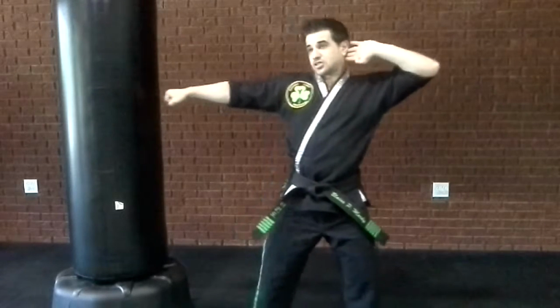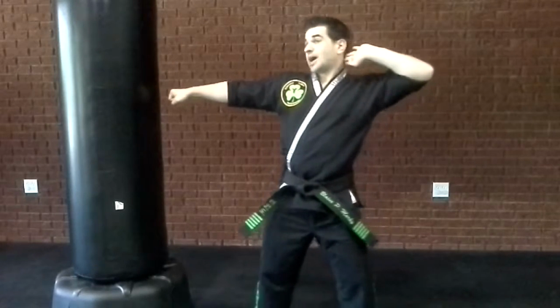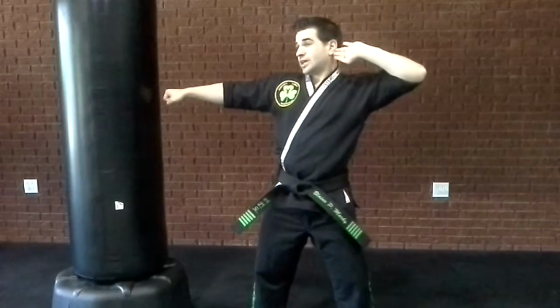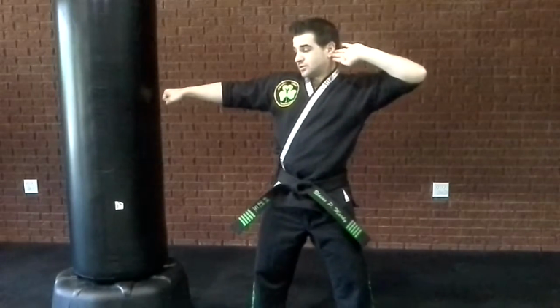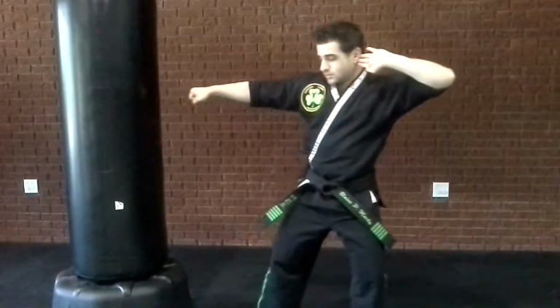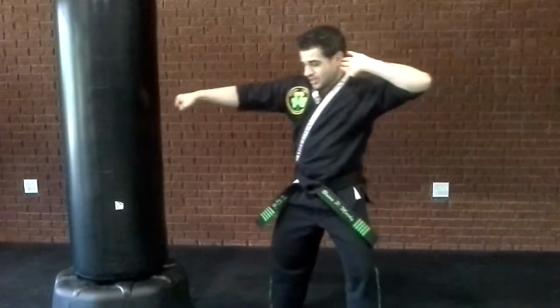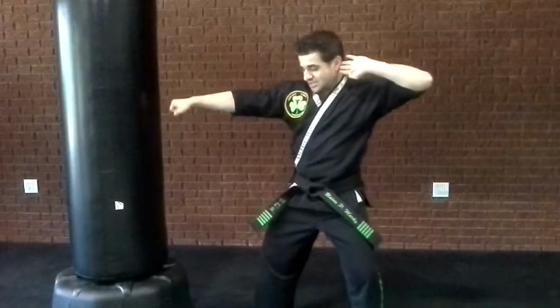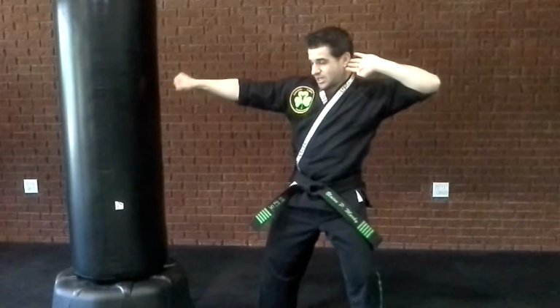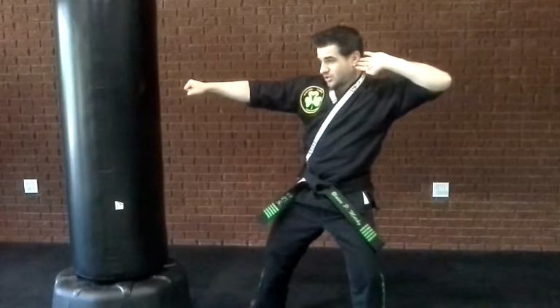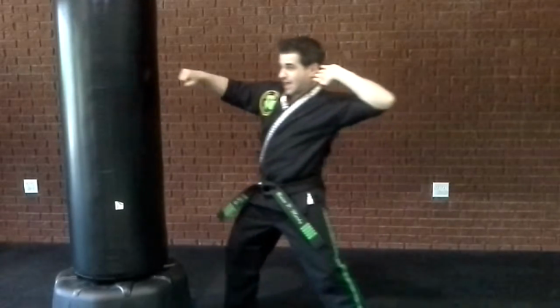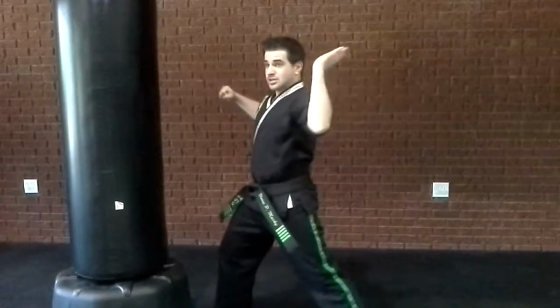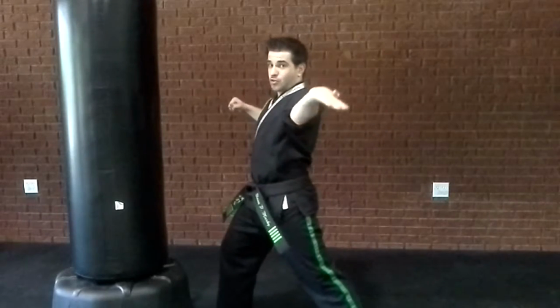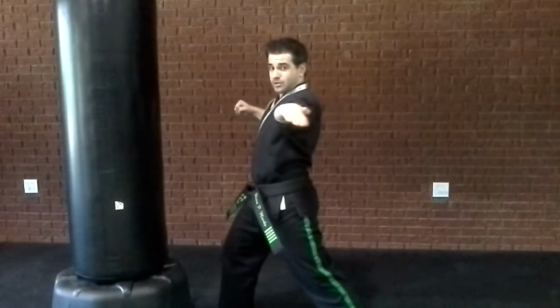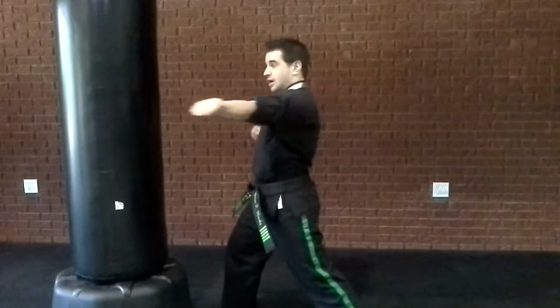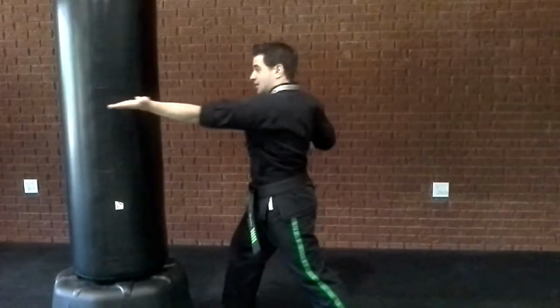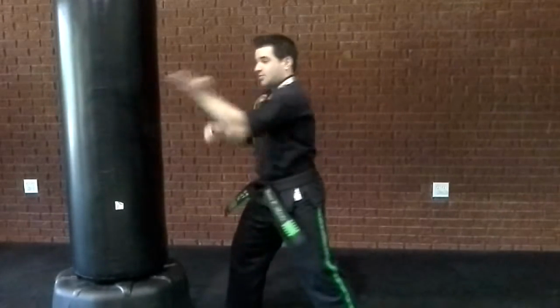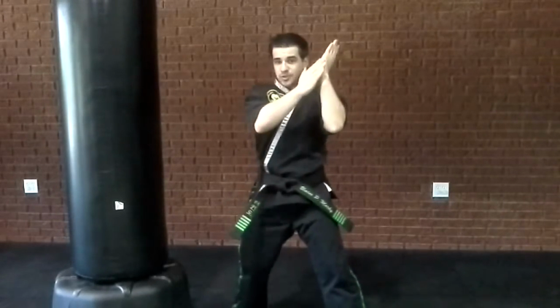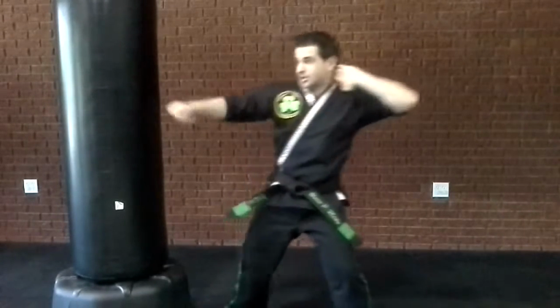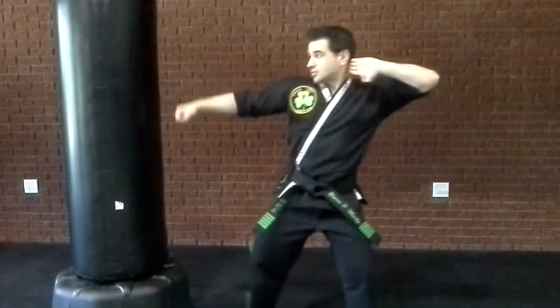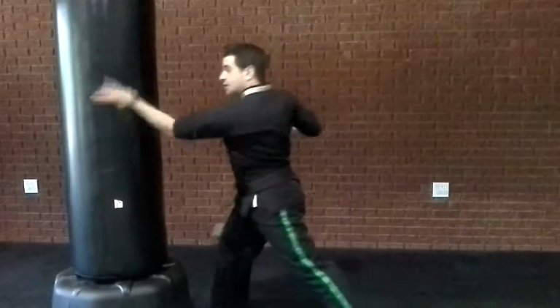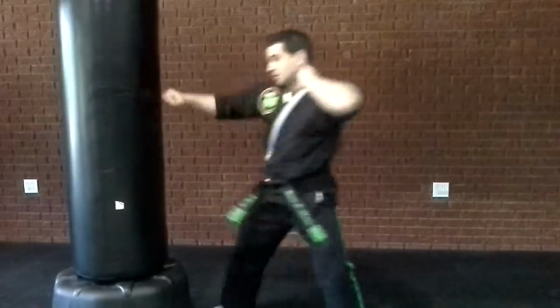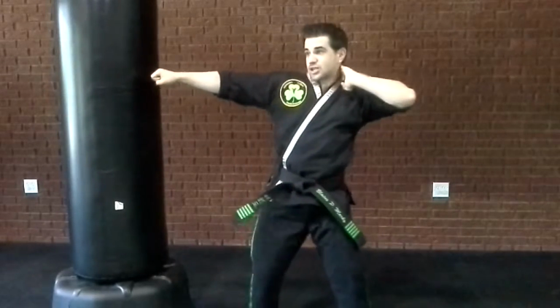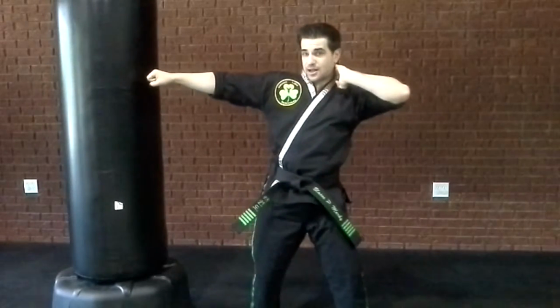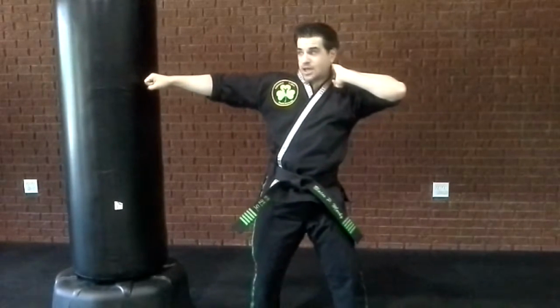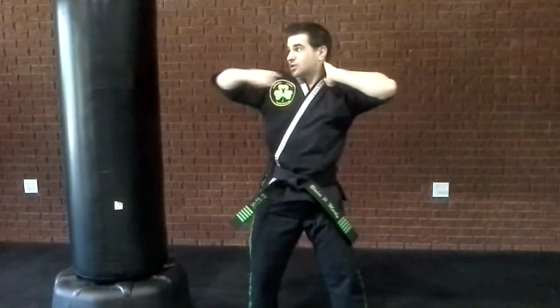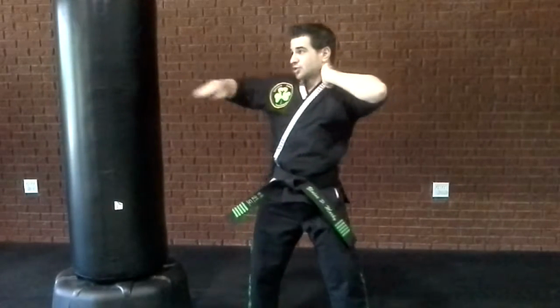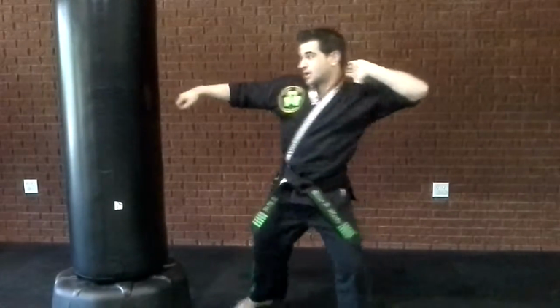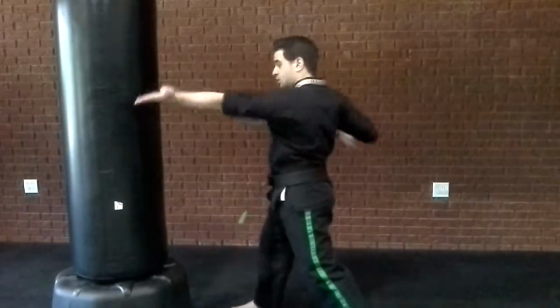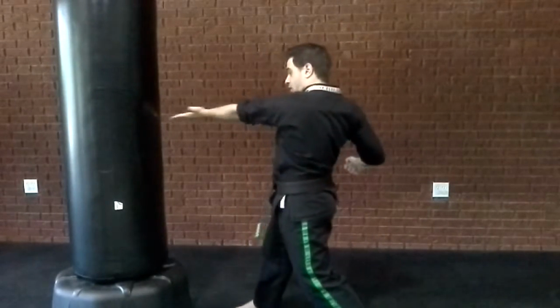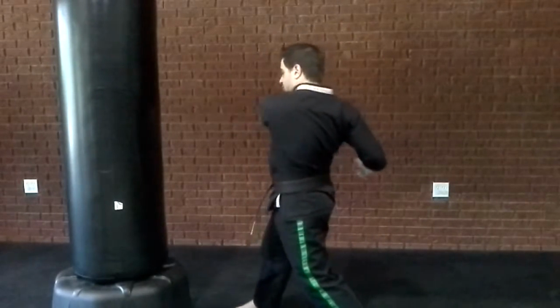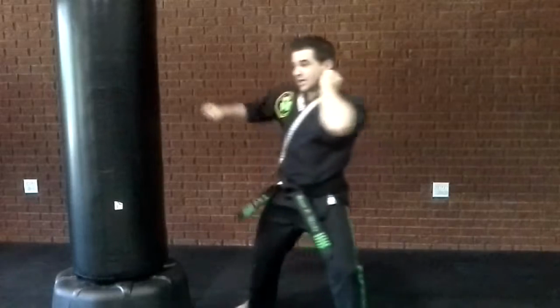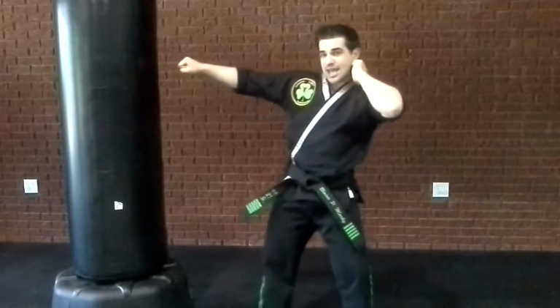You're going to start it by your ear, in a back stance. You're going to aim, step, and it's going to come around upside down, and you're going to hit with this part of your hand — come around straight like that. You want to come through your target, all the way through.